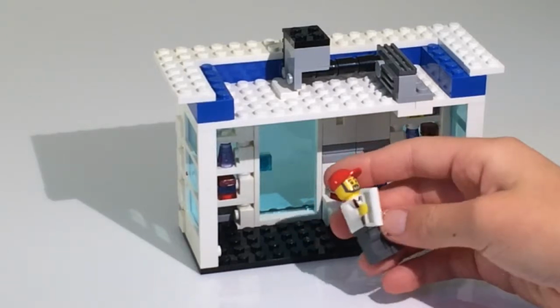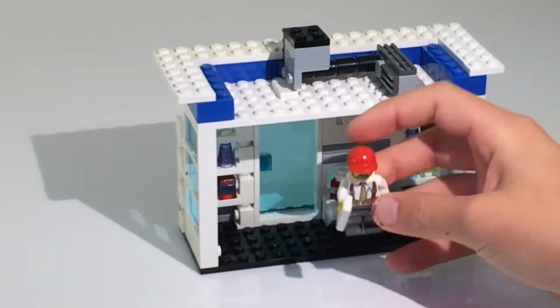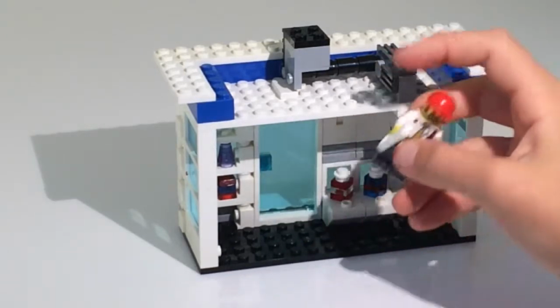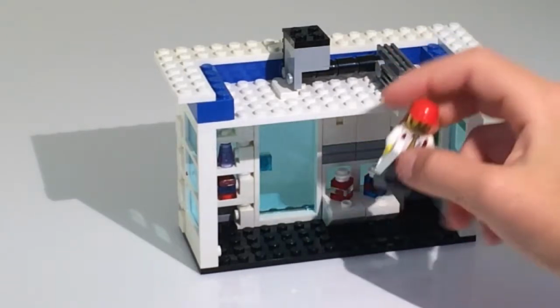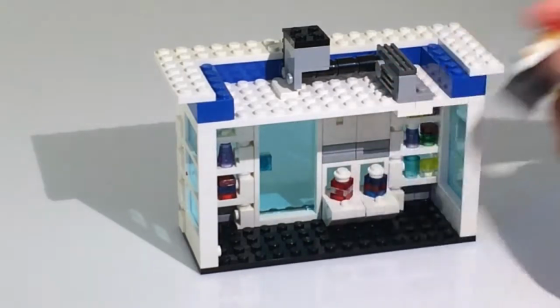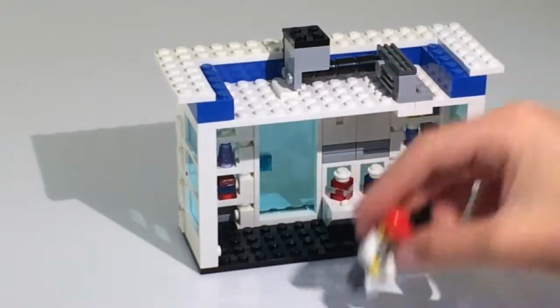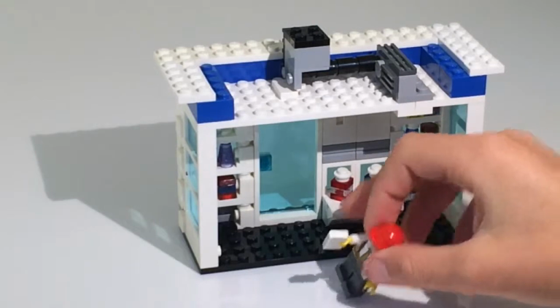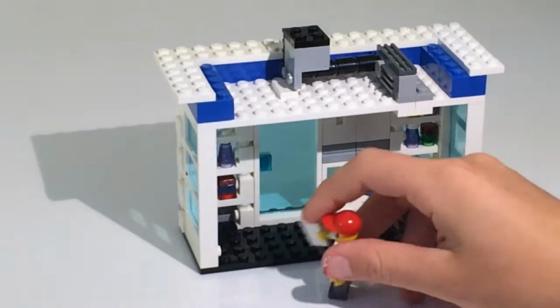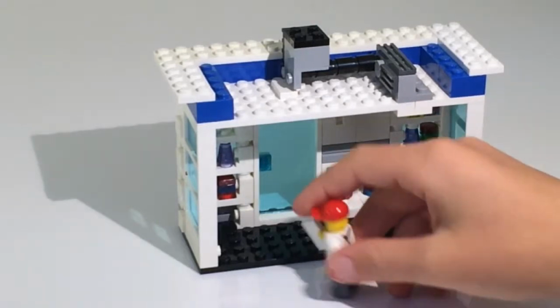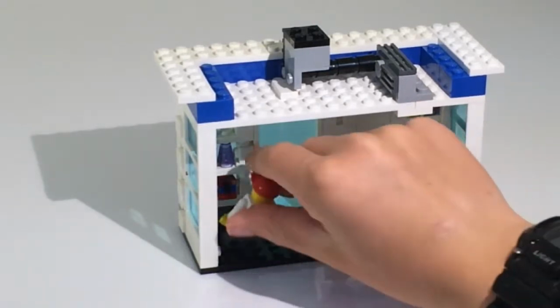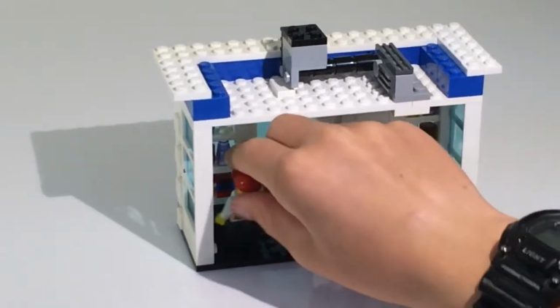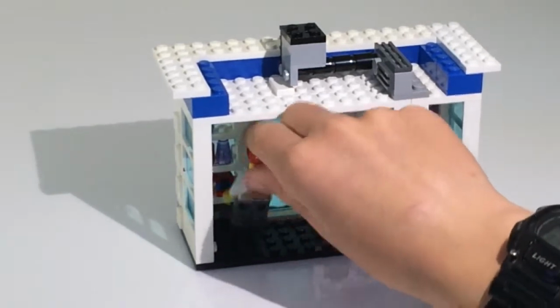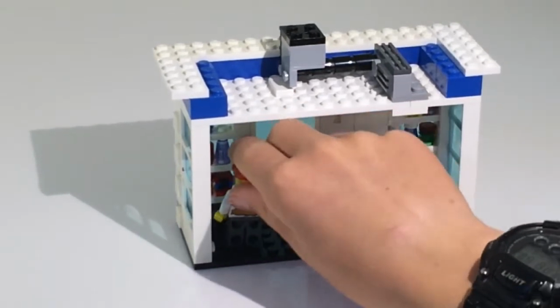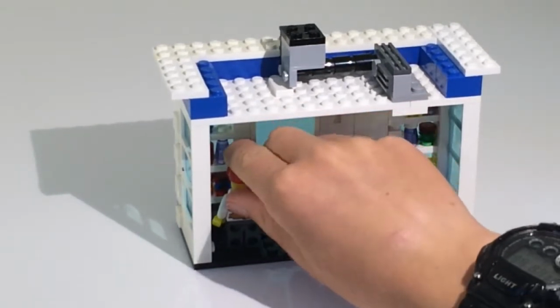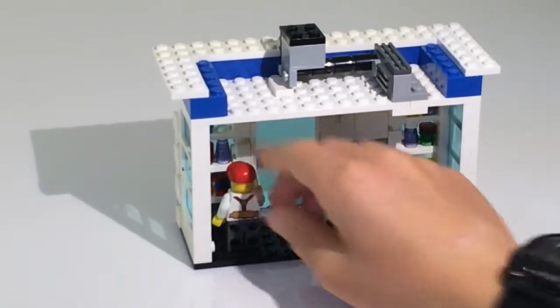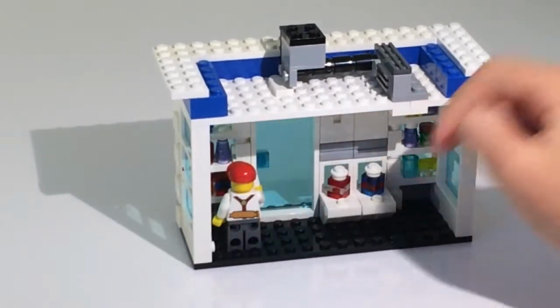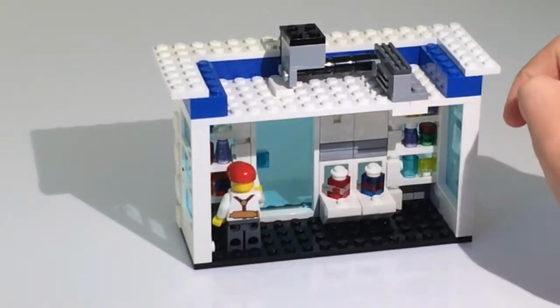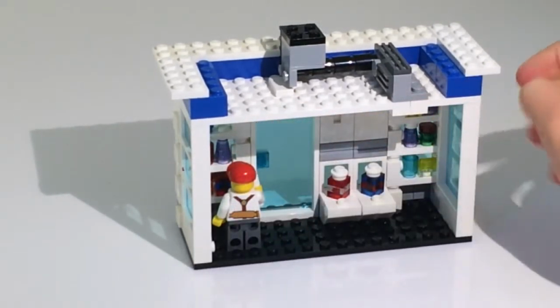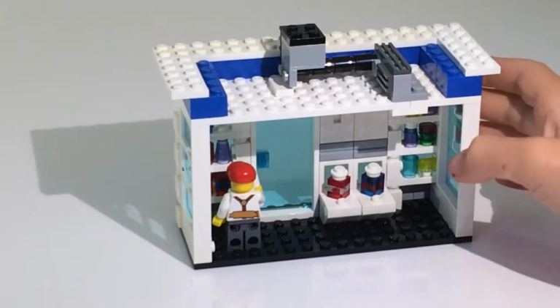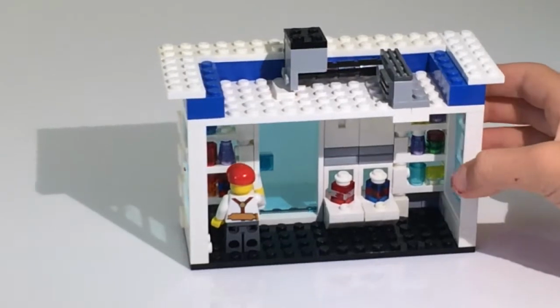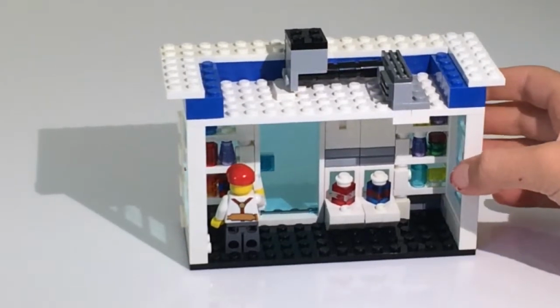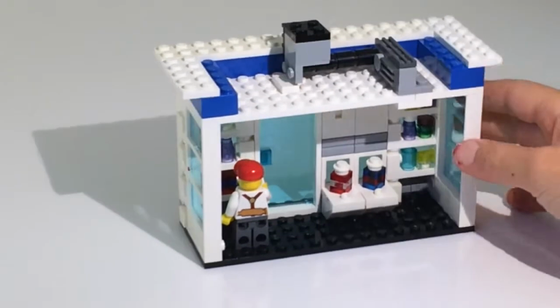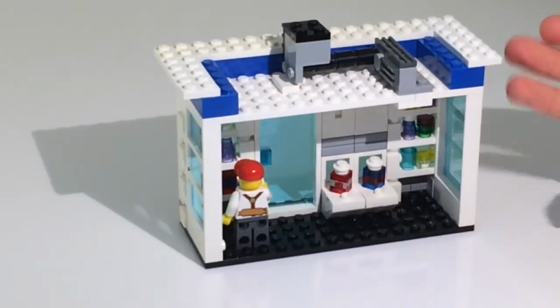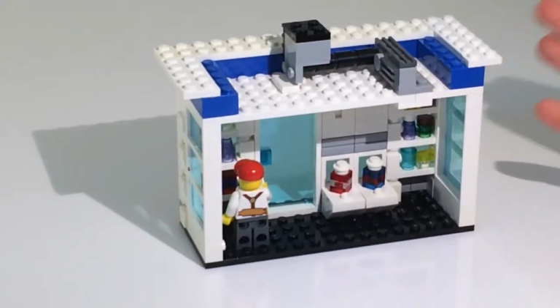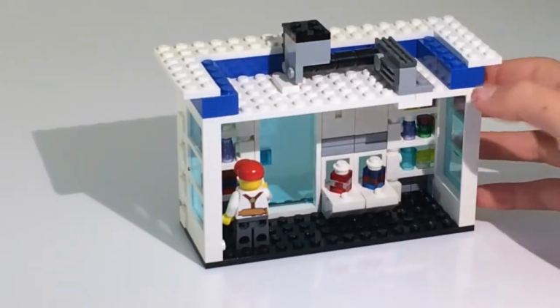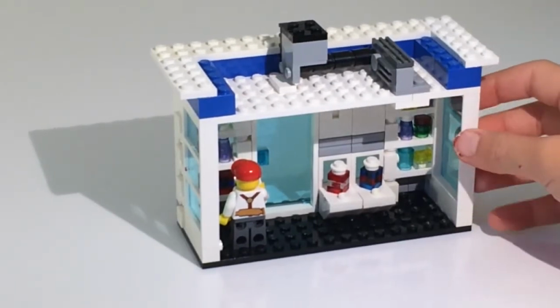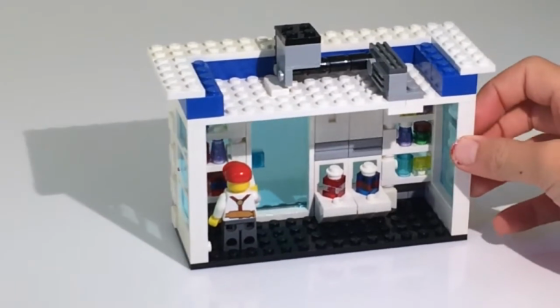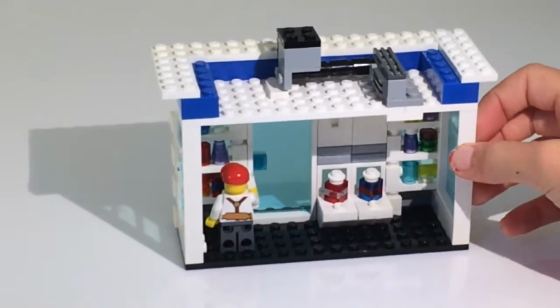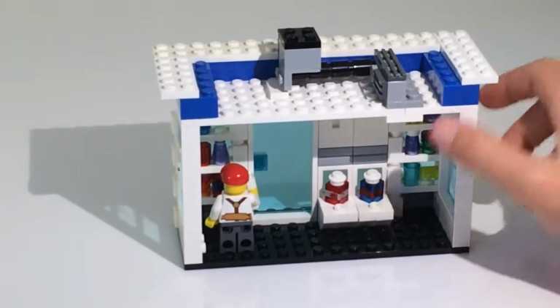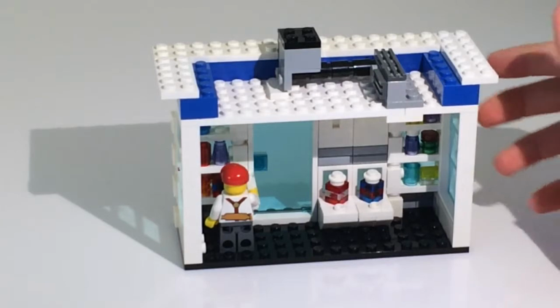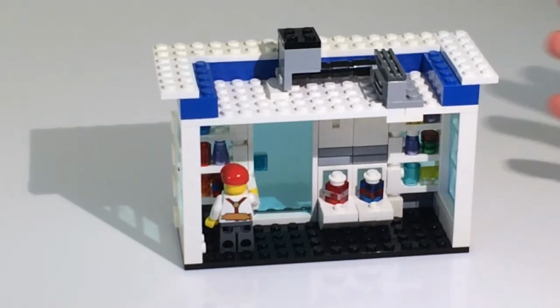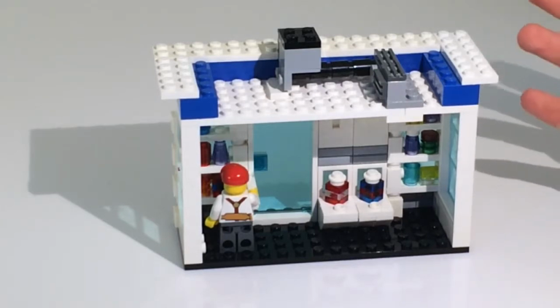And that's about it for the minifigure and inside the store. There's nothing much — I didn't put a cash register in there. There's nothing really detailed; it's pretty simple.